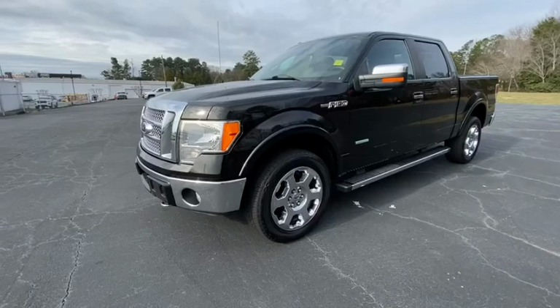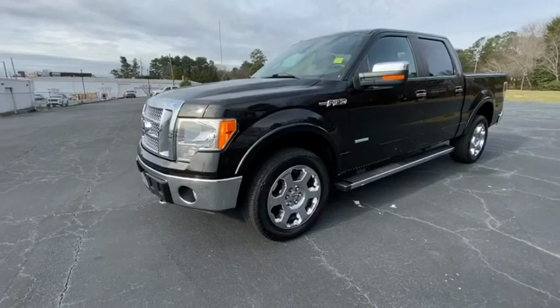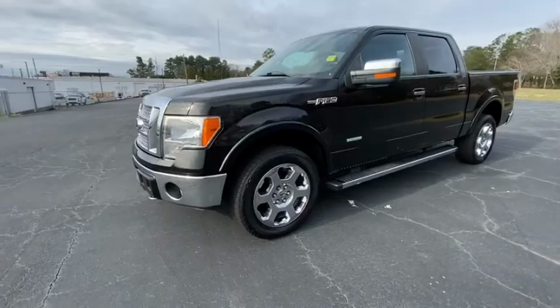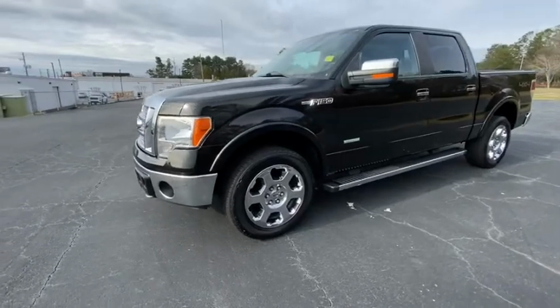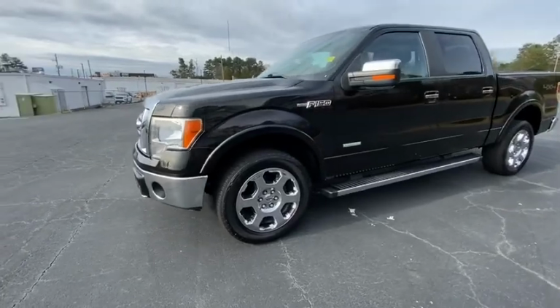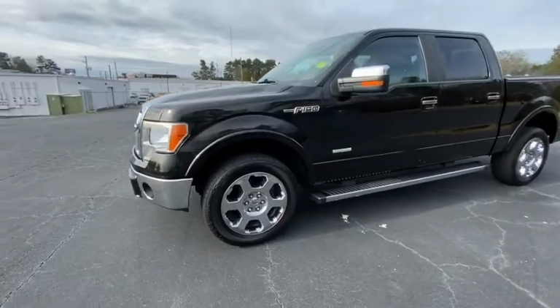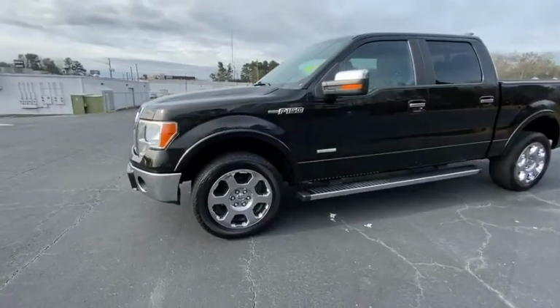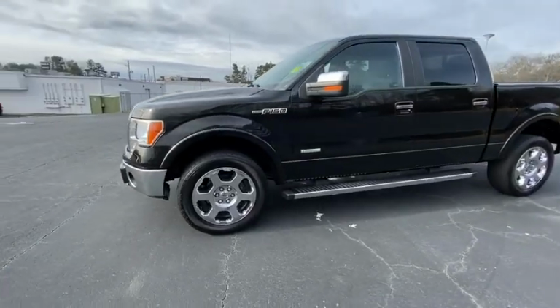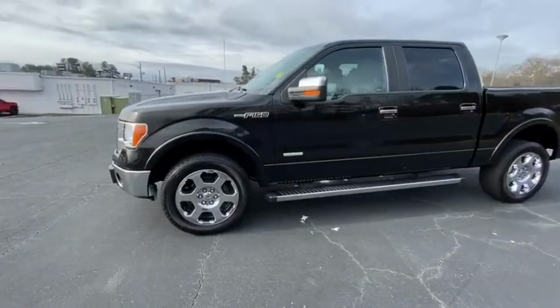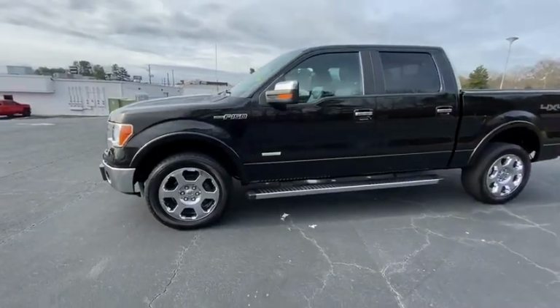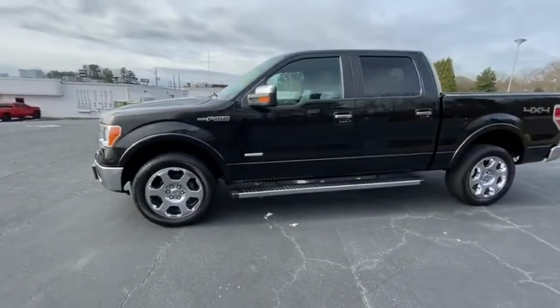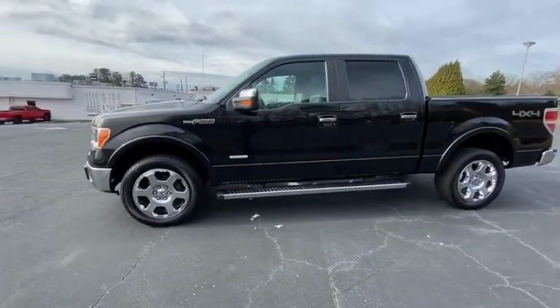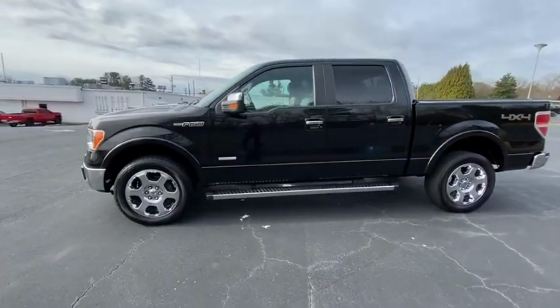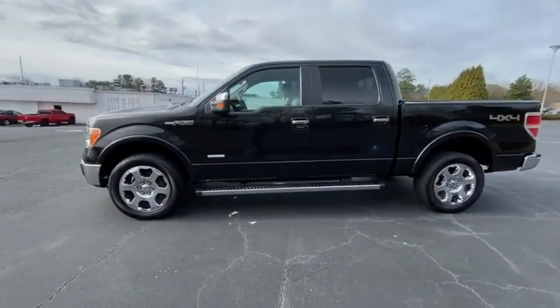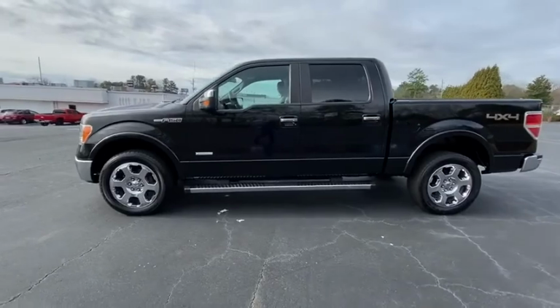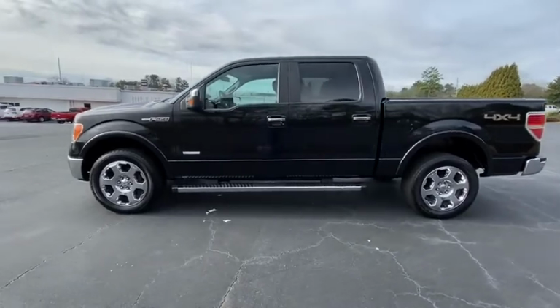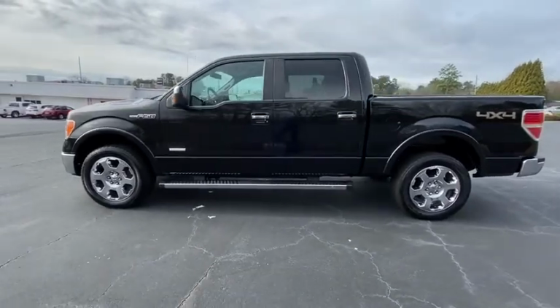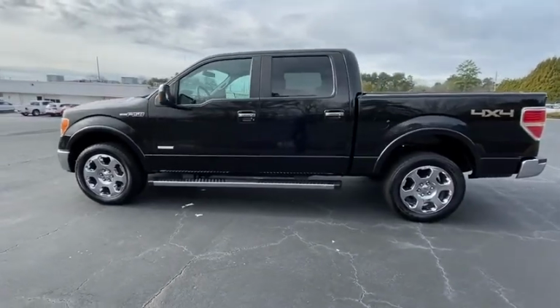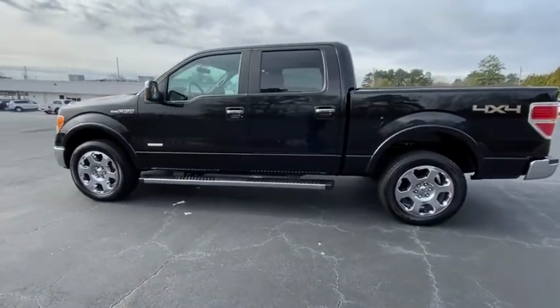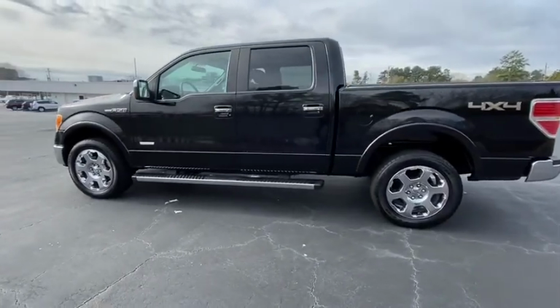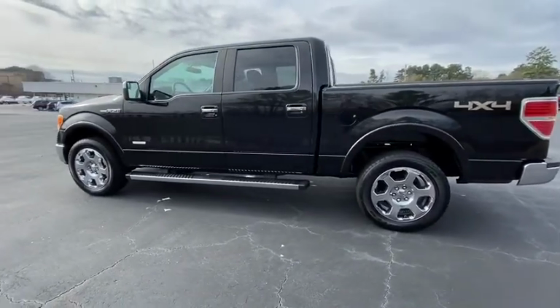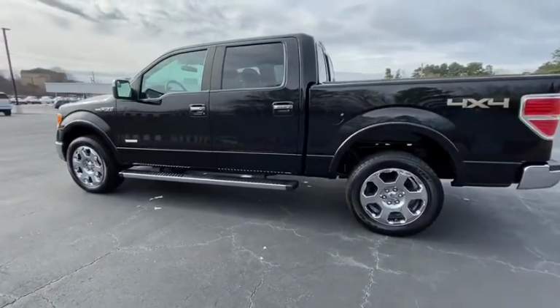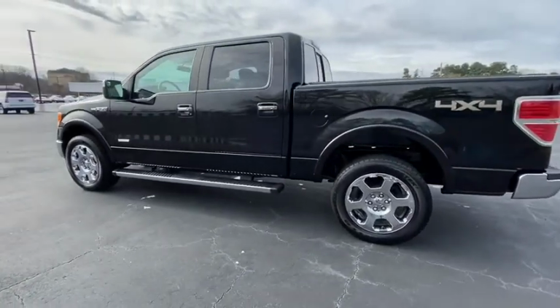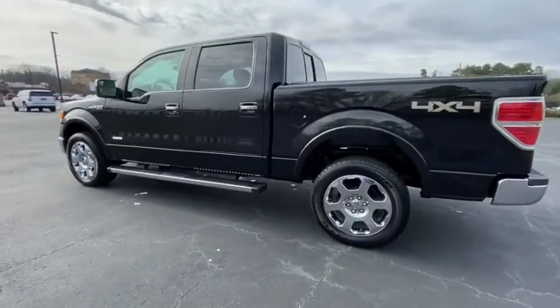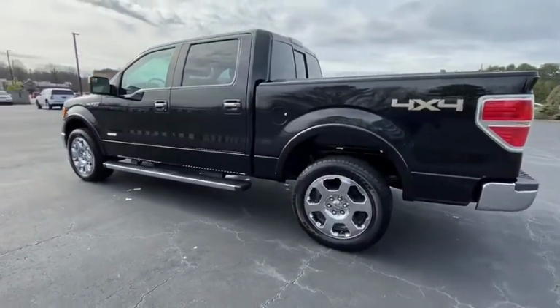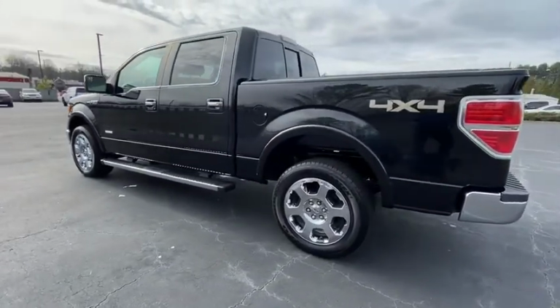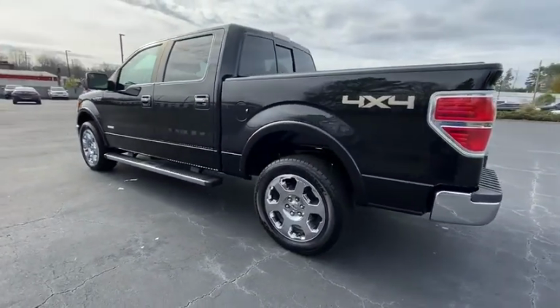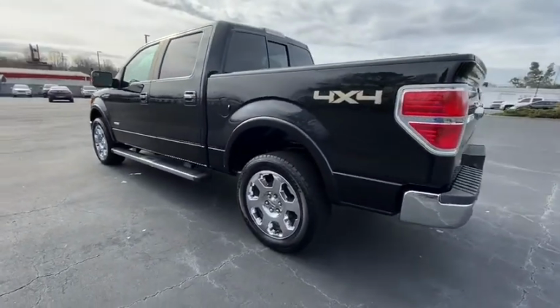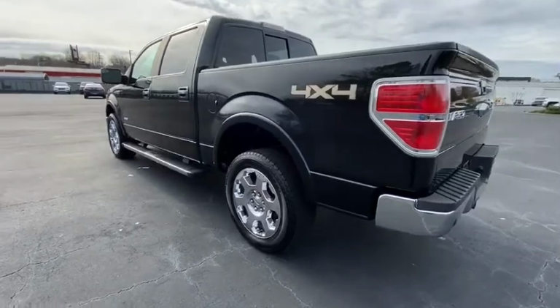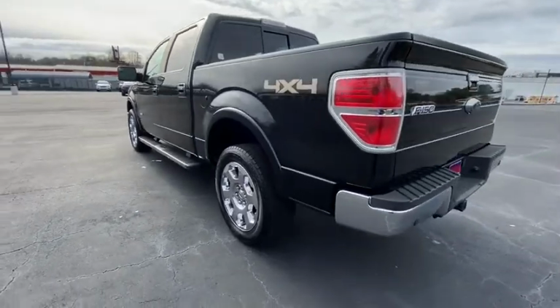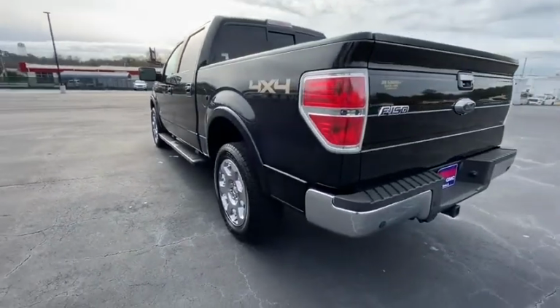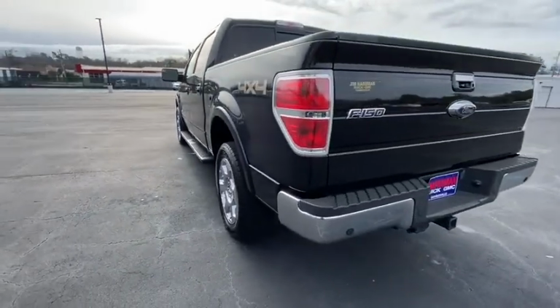Looking for the right vehicle? Check out the 2012 Ford F-150. A Ford F-150 knows how to handle any situation. It's built to follow orders. No whining.